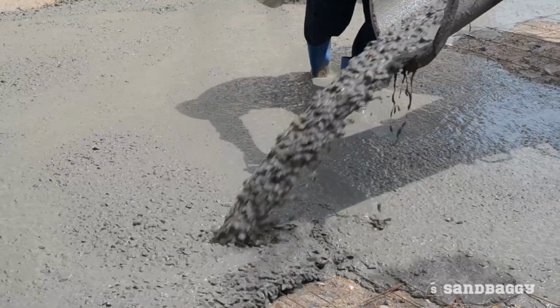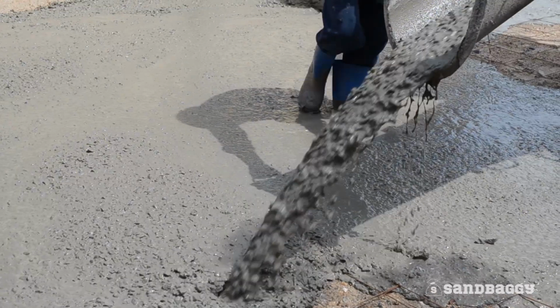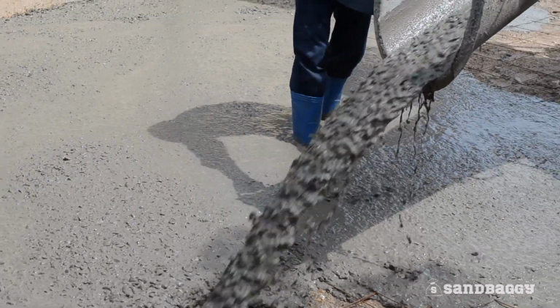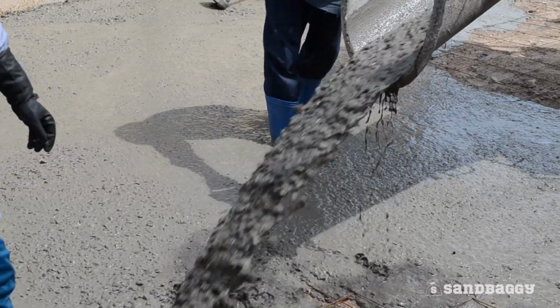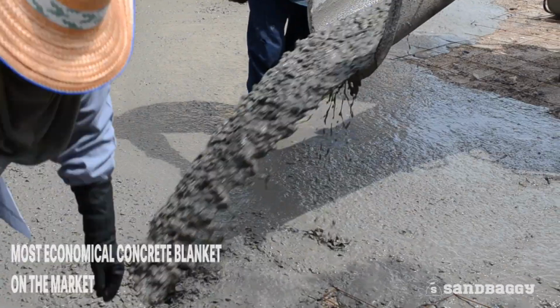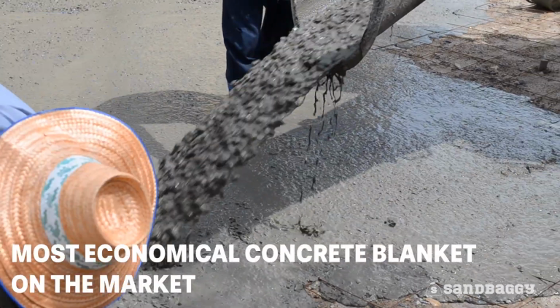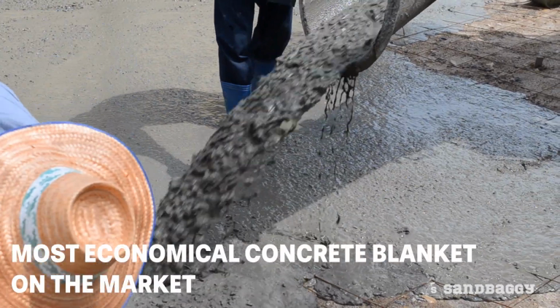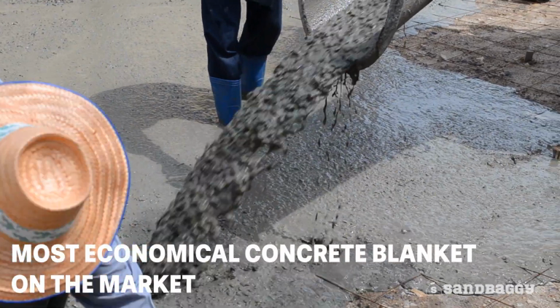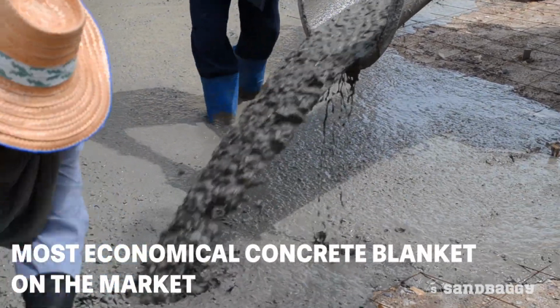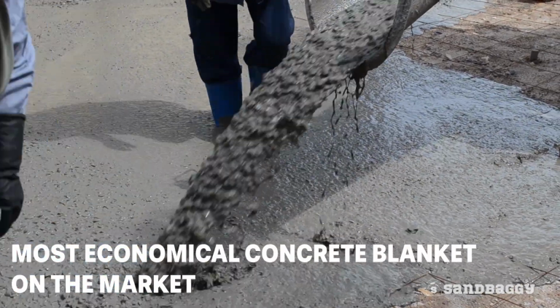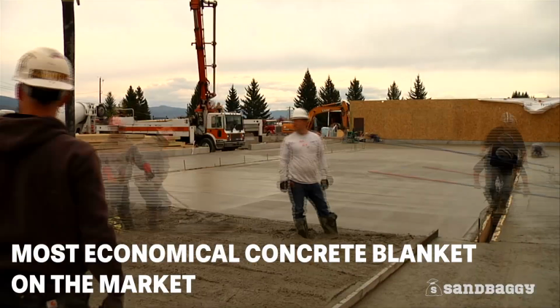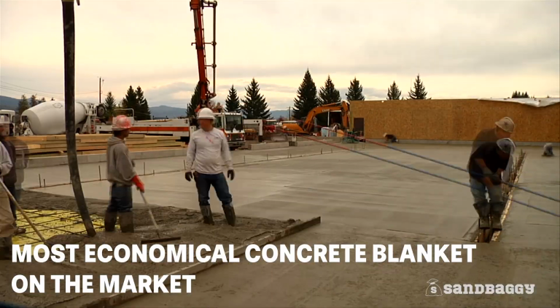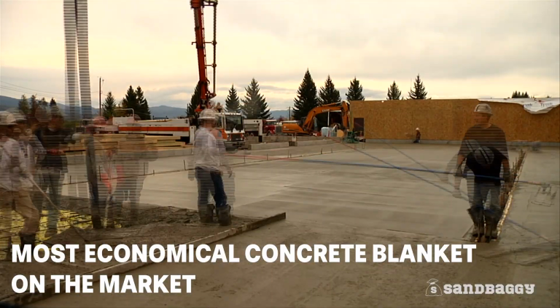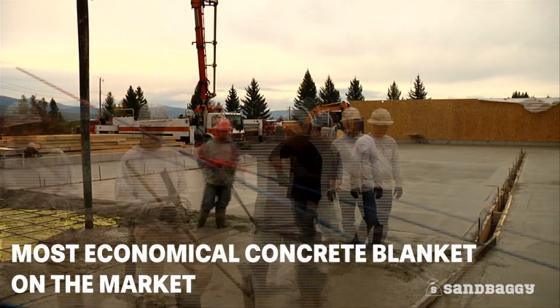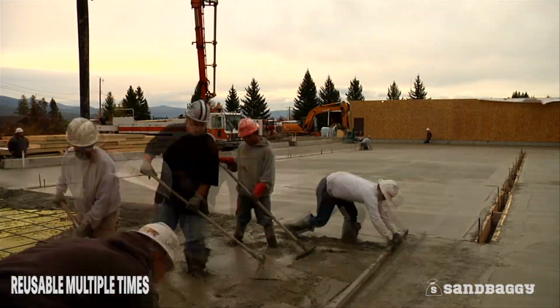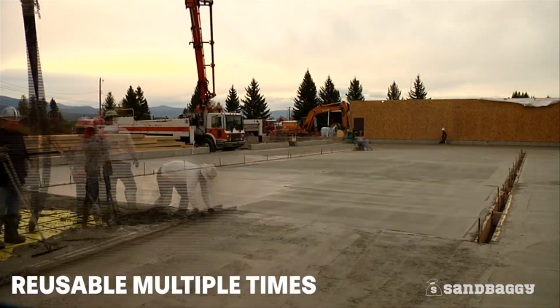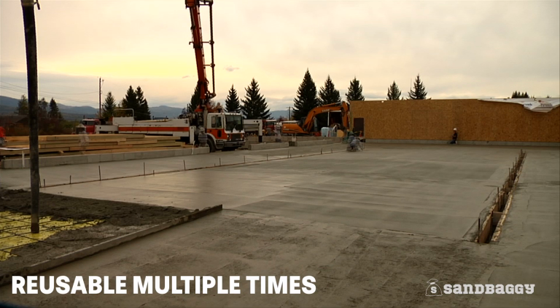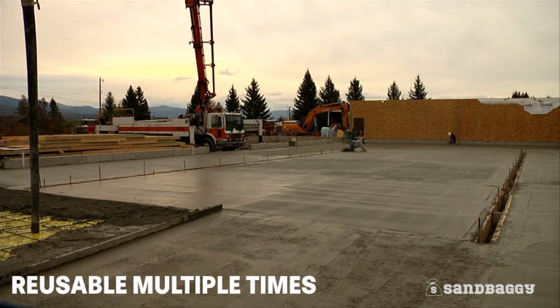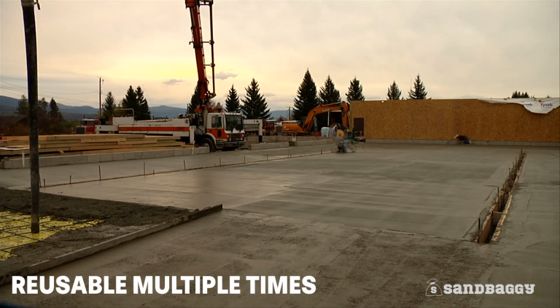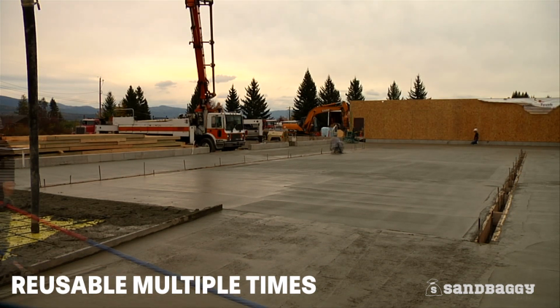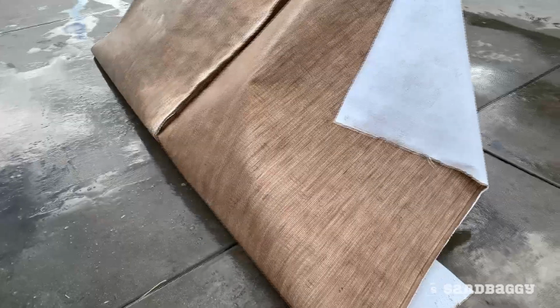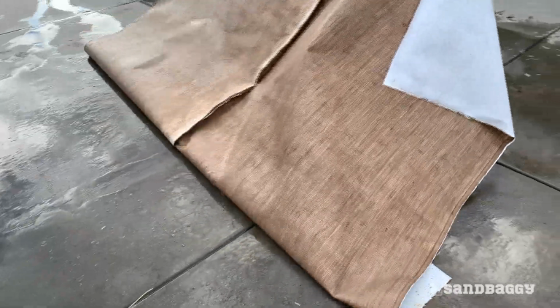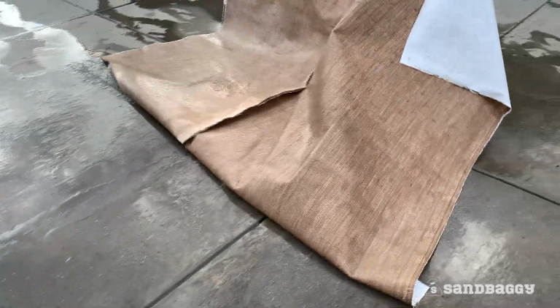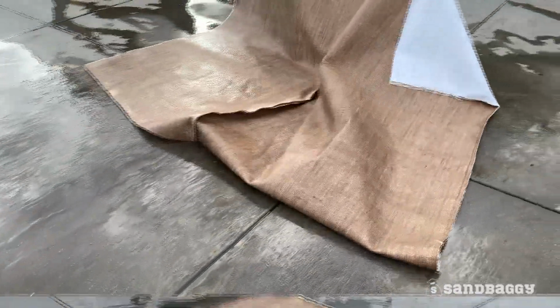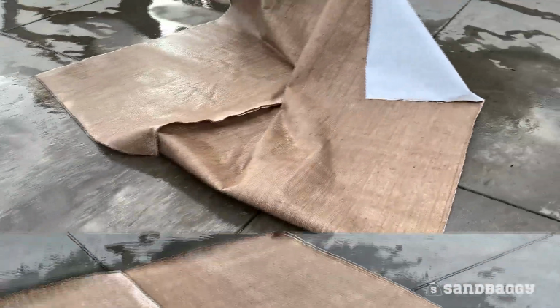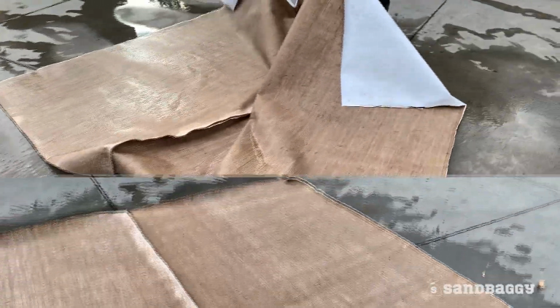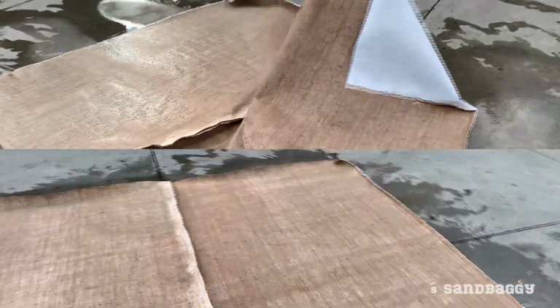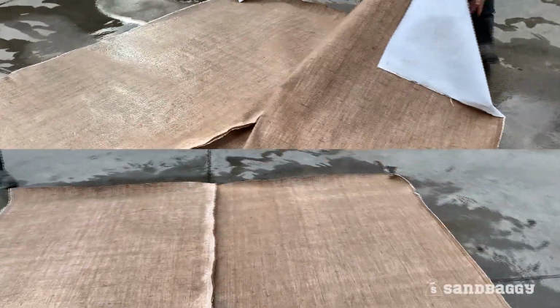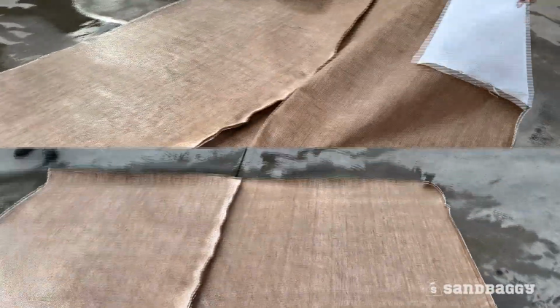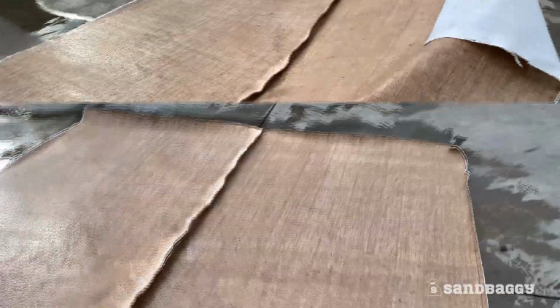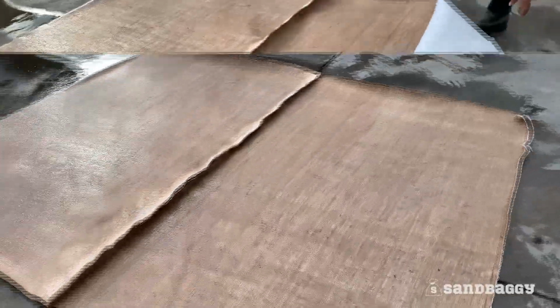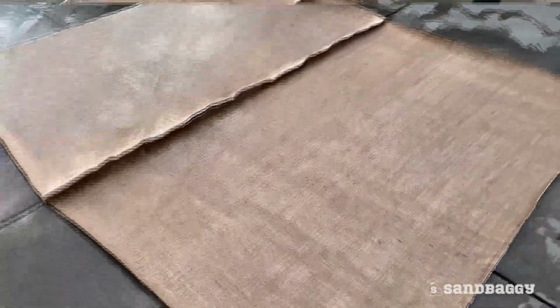Regarding reusability, Sandbaggy Cure Lap is the most economical concrete blanket on the market since it can be reused multiple times. After every use, all you need to do is allow the burlap side of the blanket to dry.